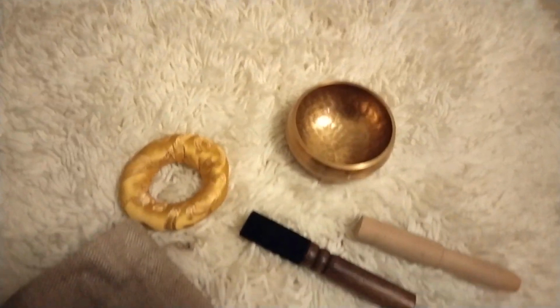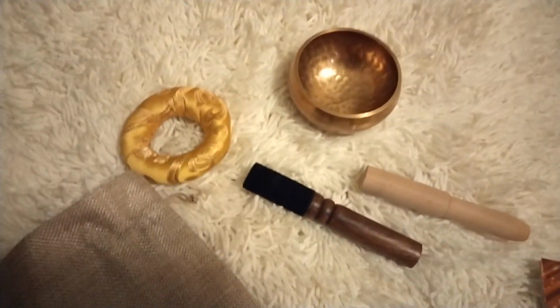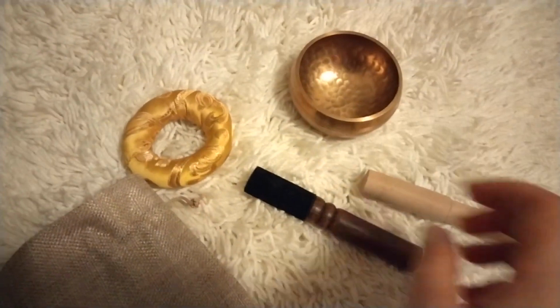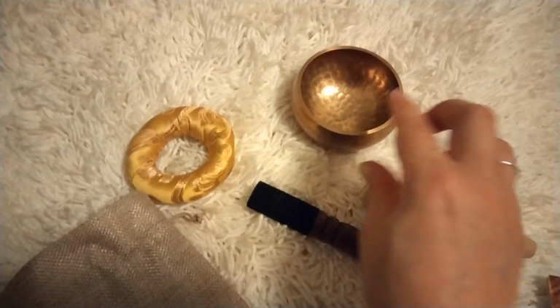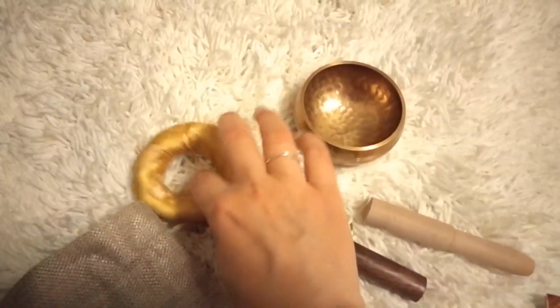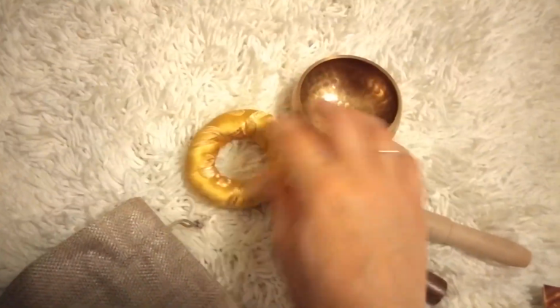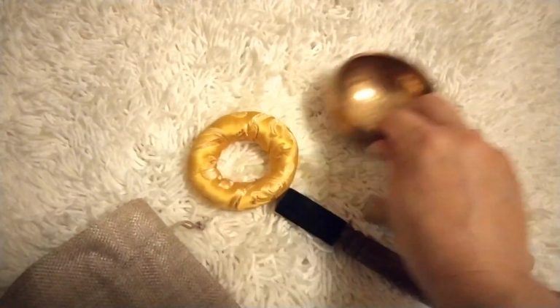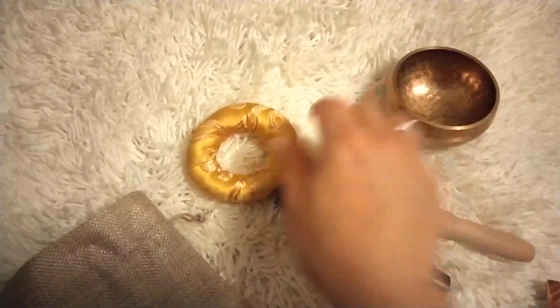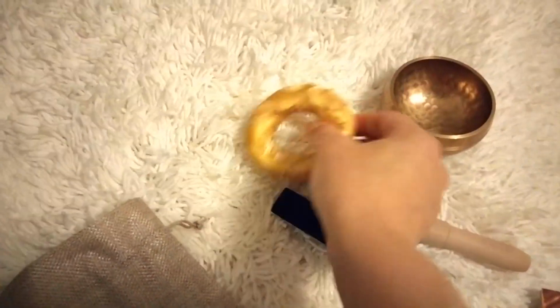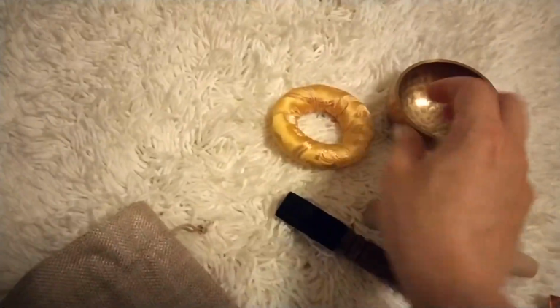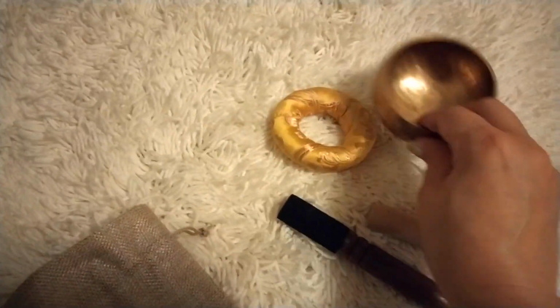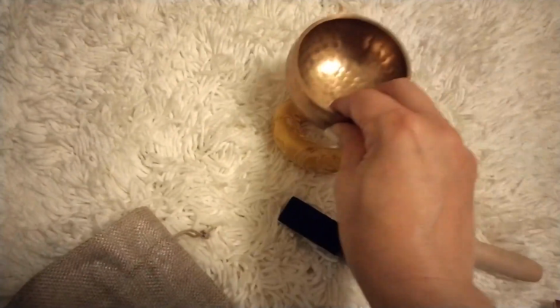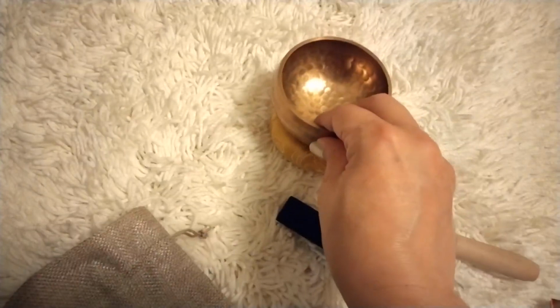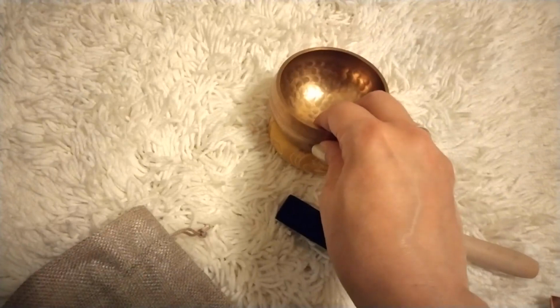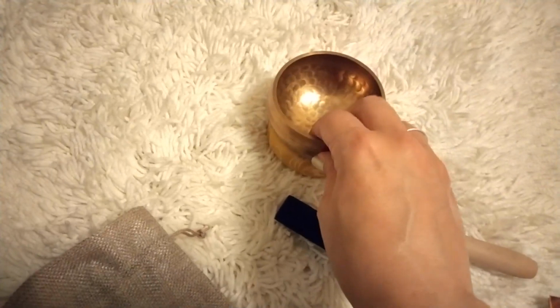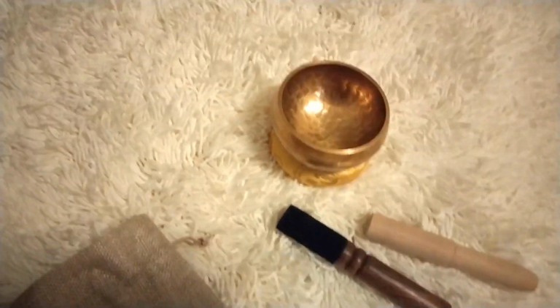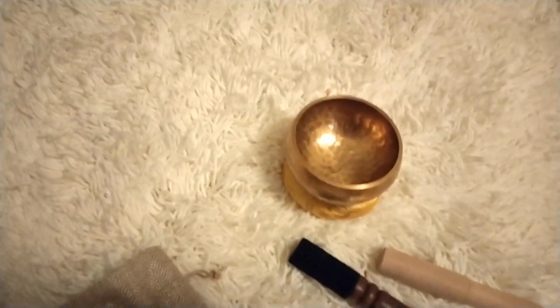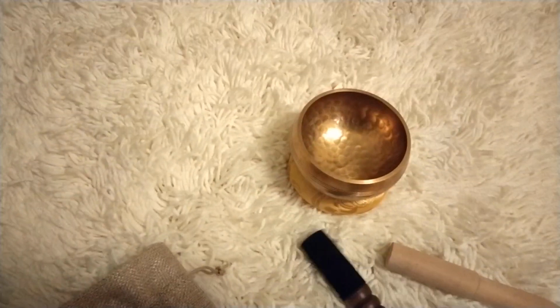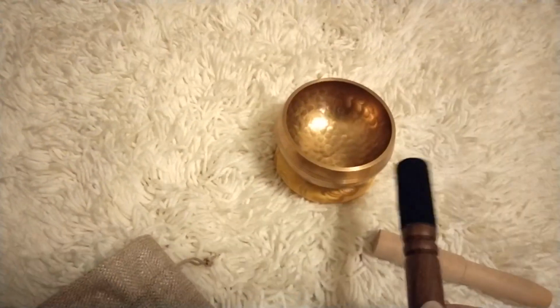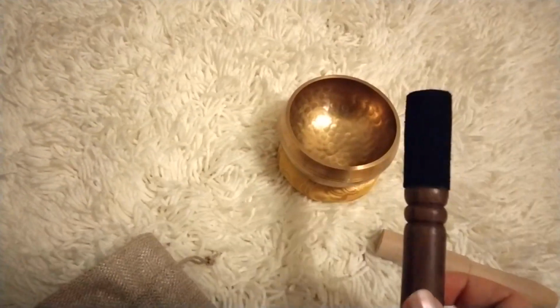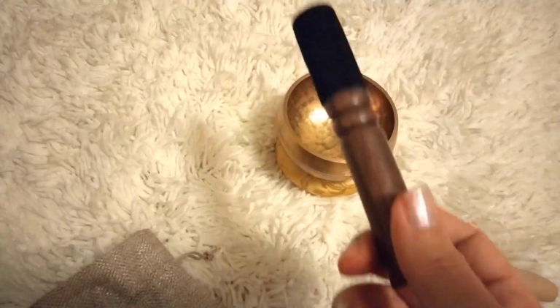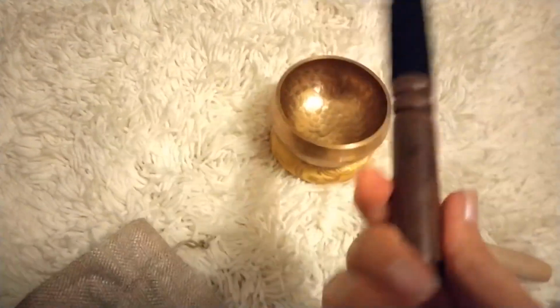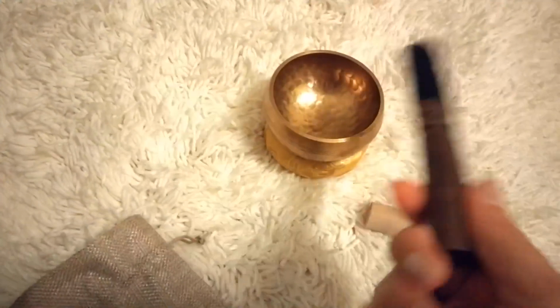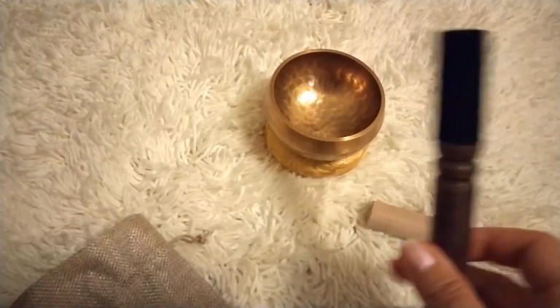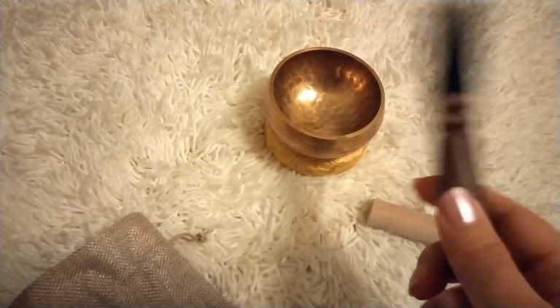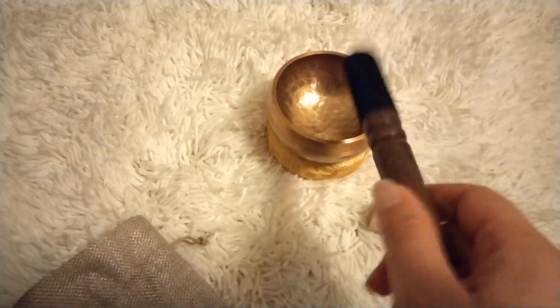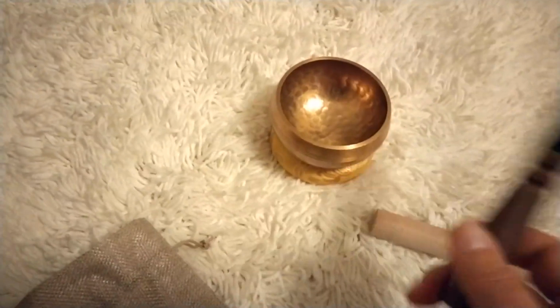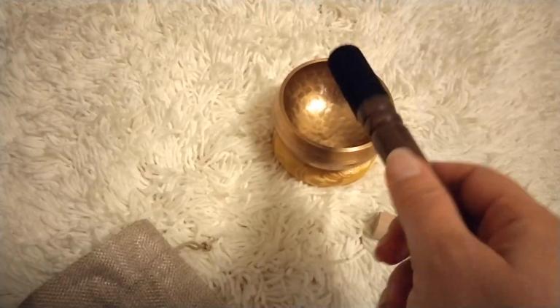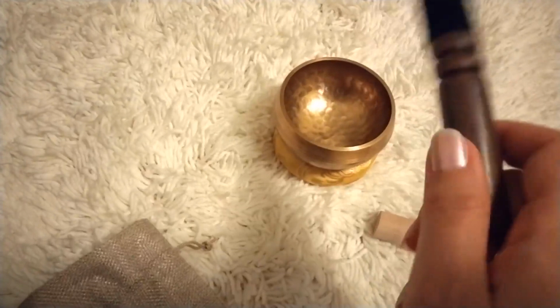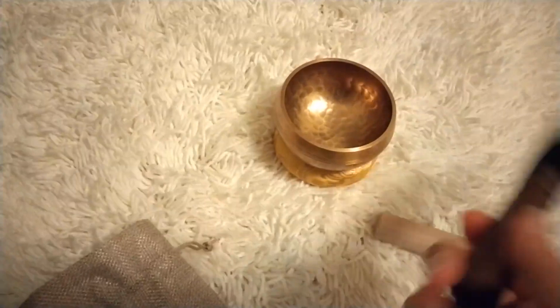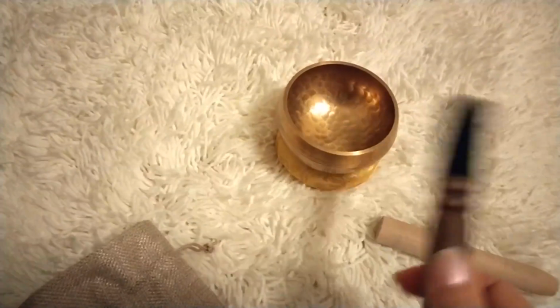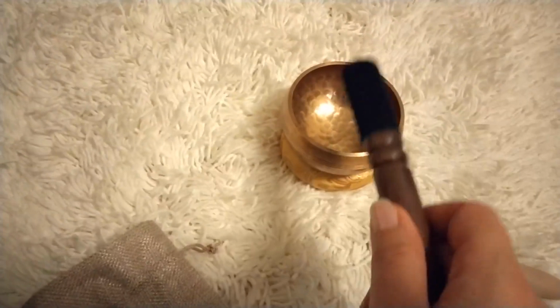I absolutely love the singing bowl. All you do is place it on the little pillow and use one of the mallets to make different sounds.